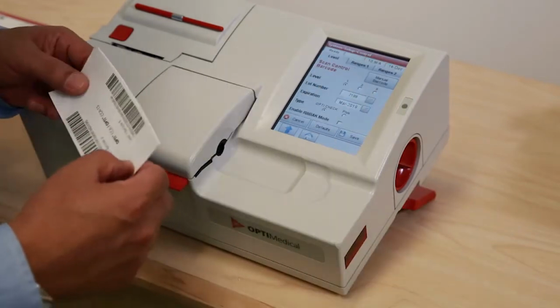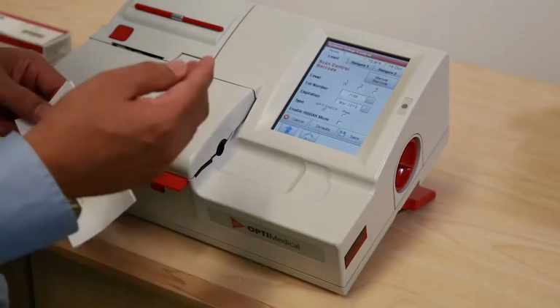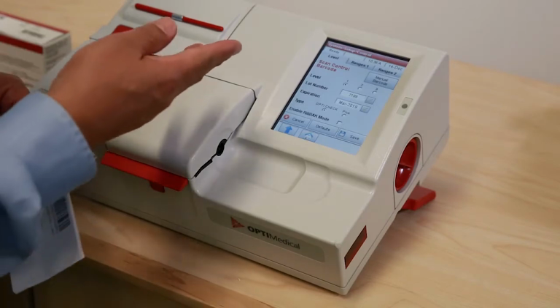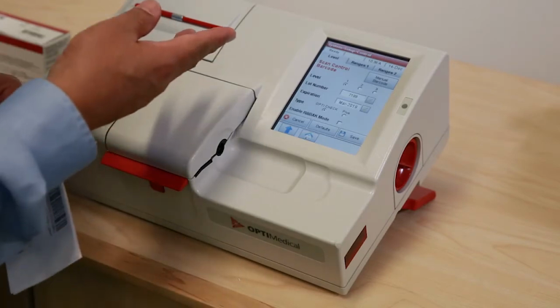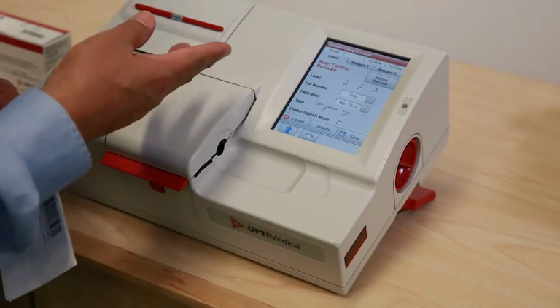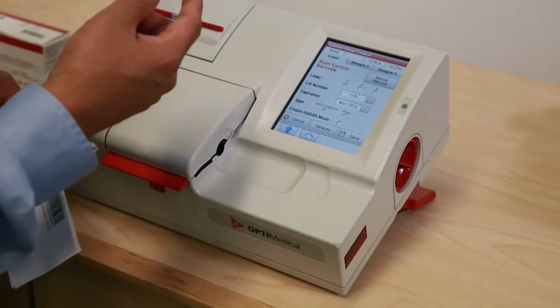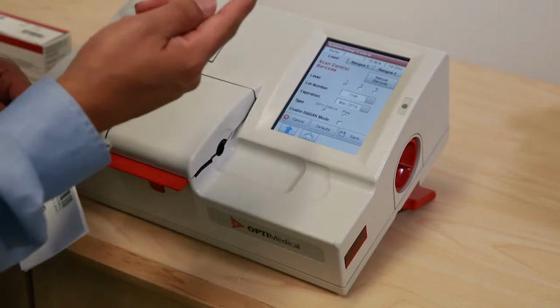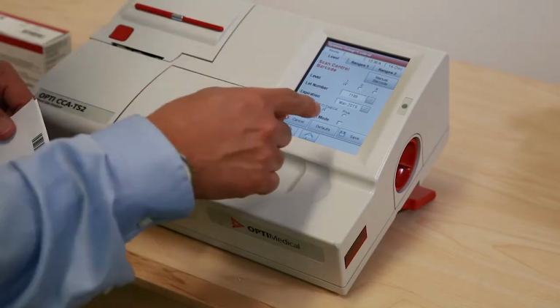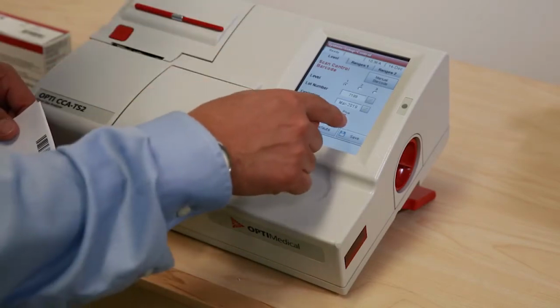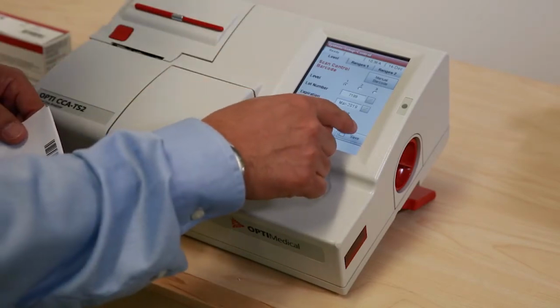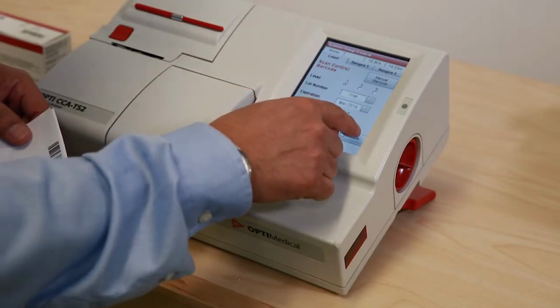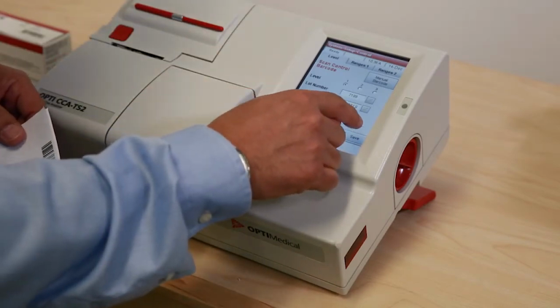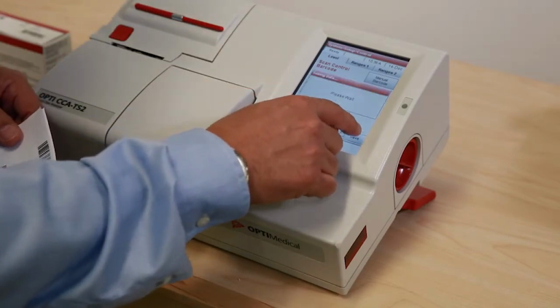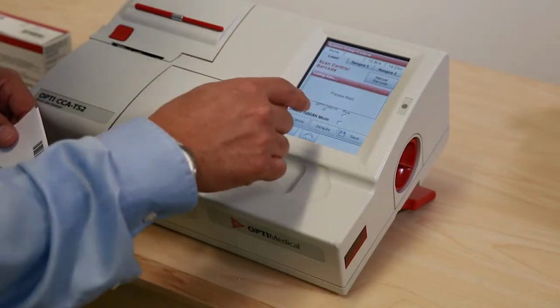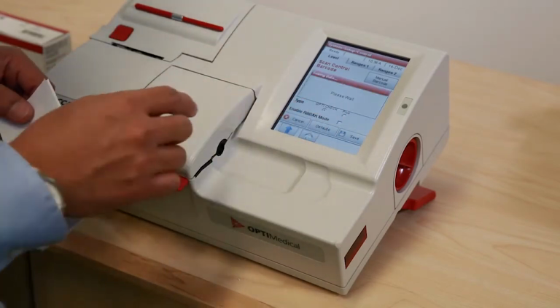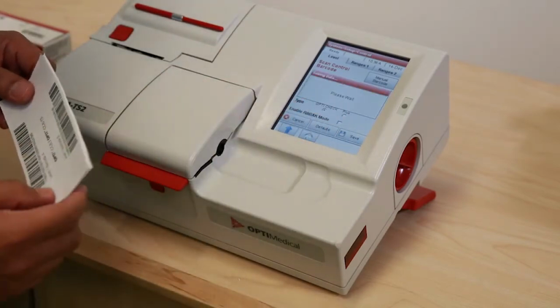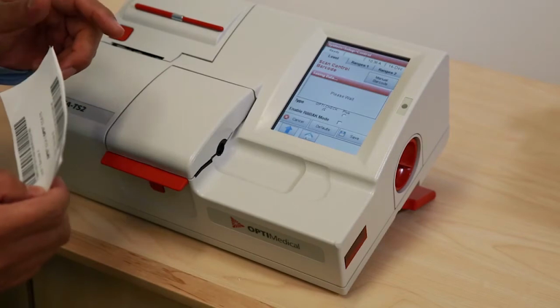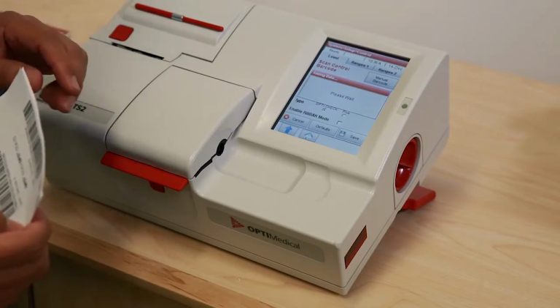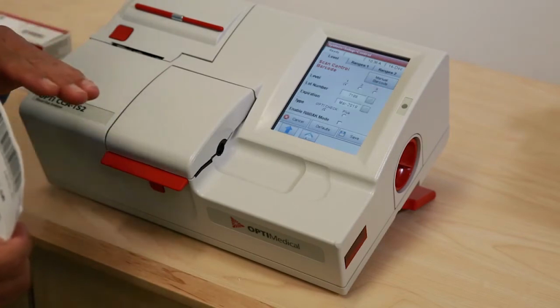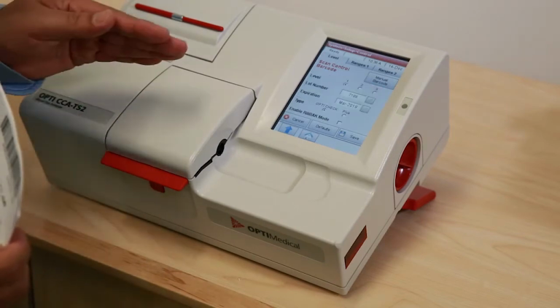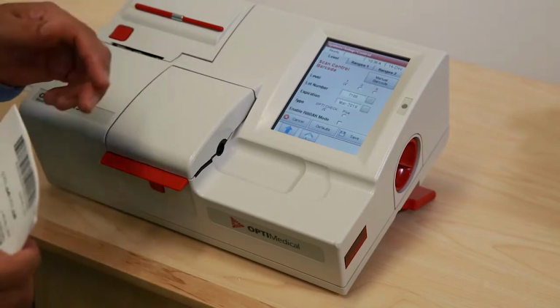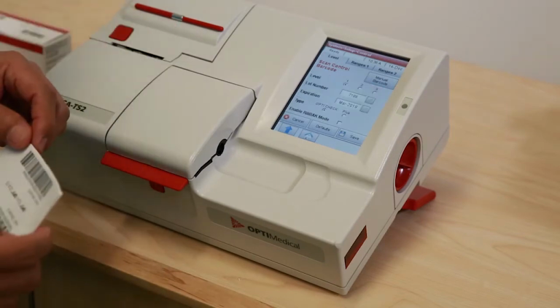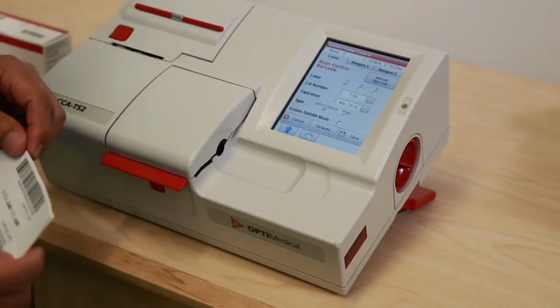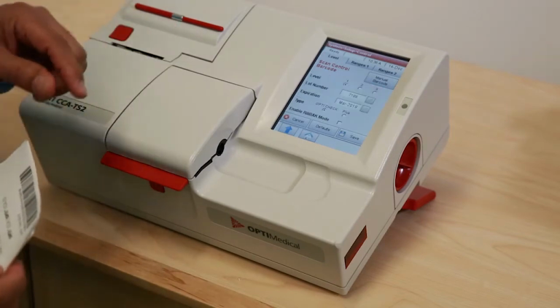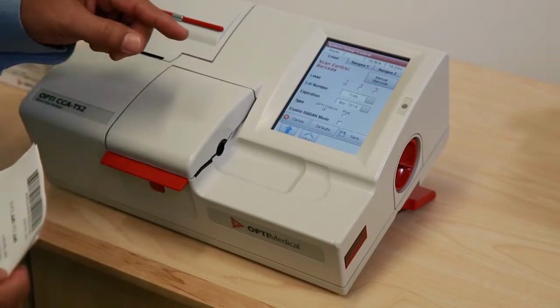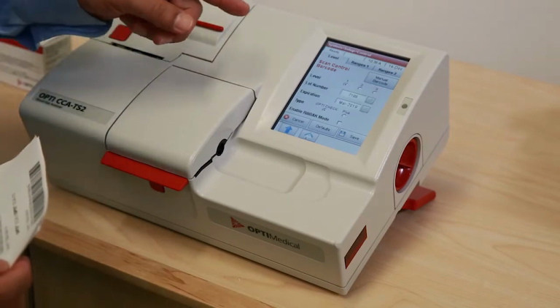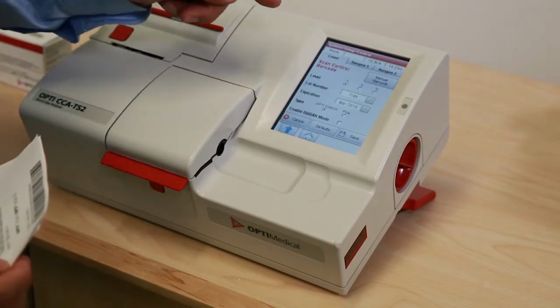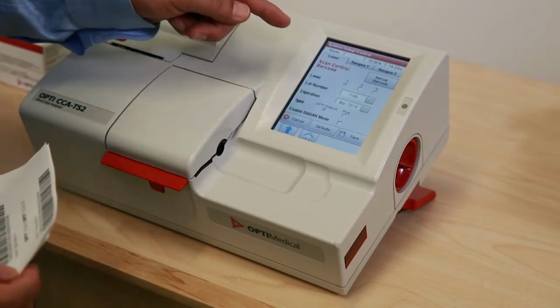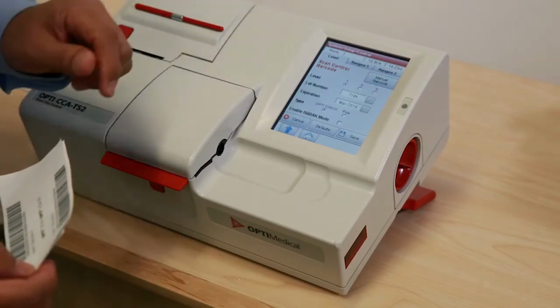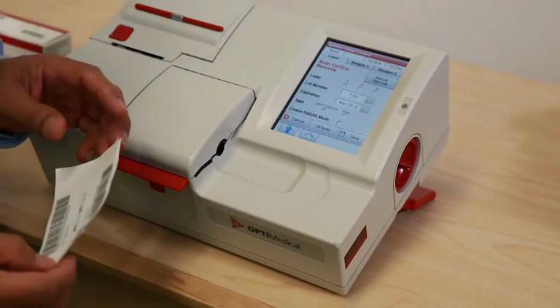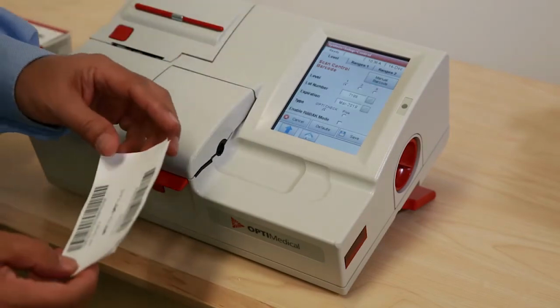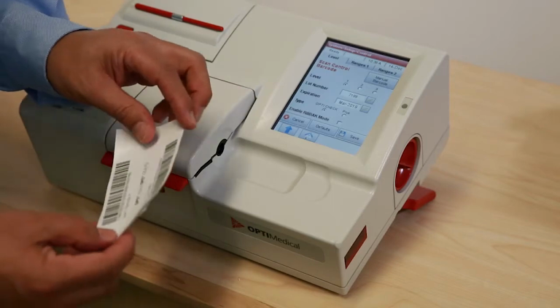The instrument prompts the user to press save. That lot is programmed into the analyzer. Then scan the next barcode.